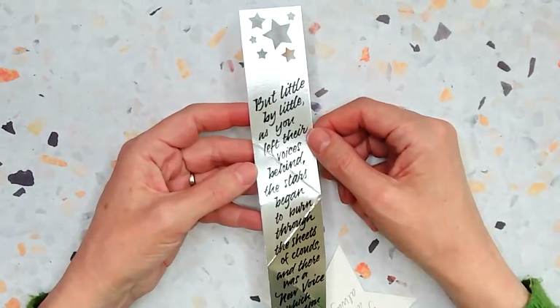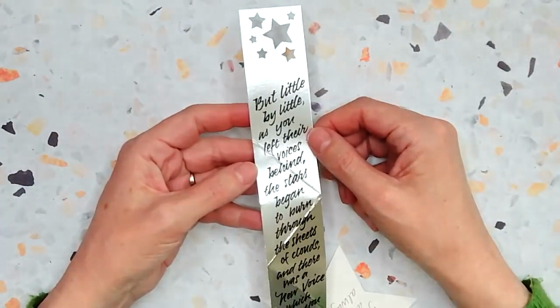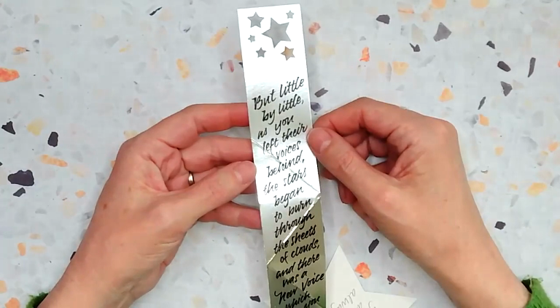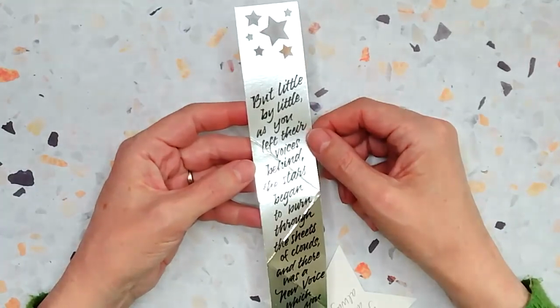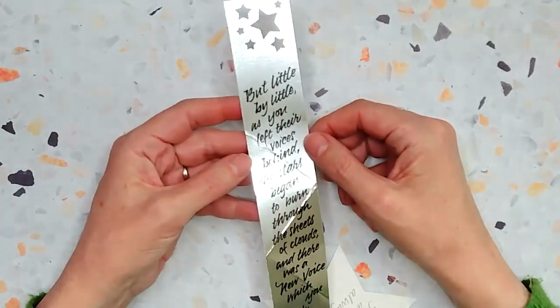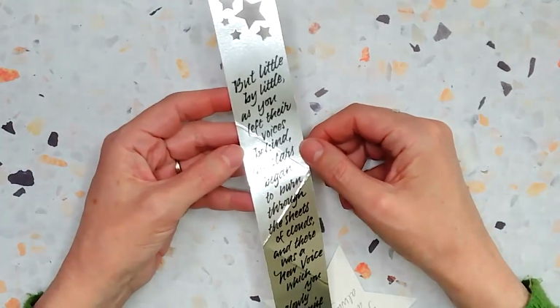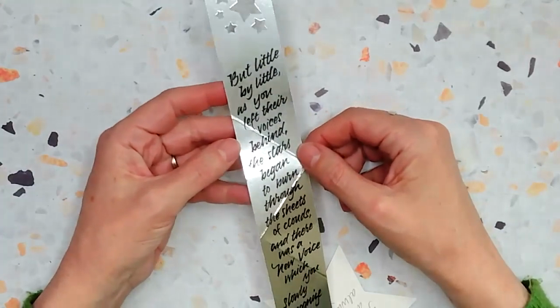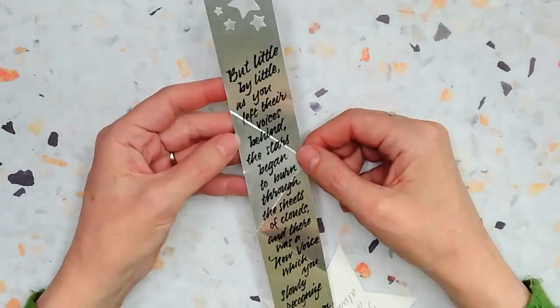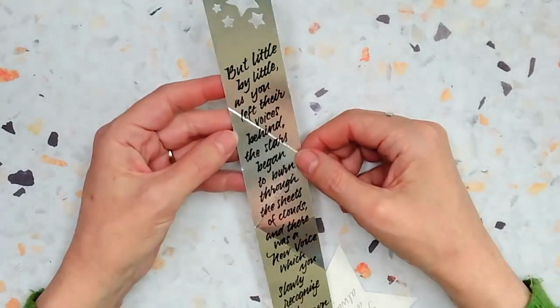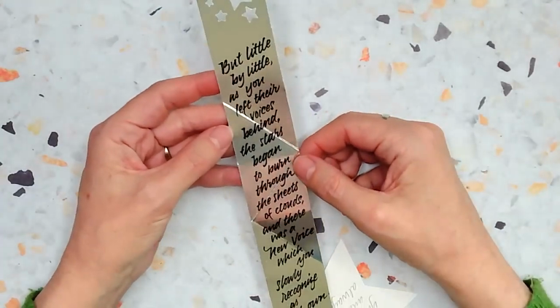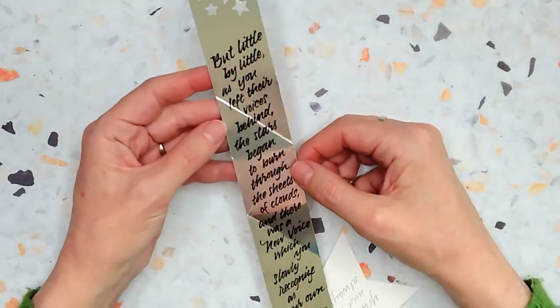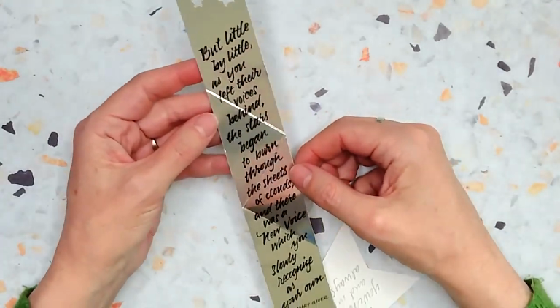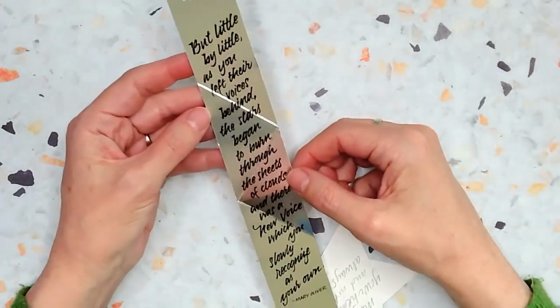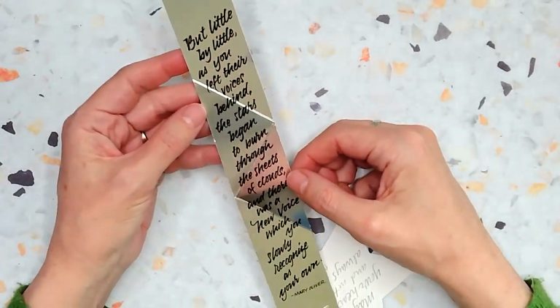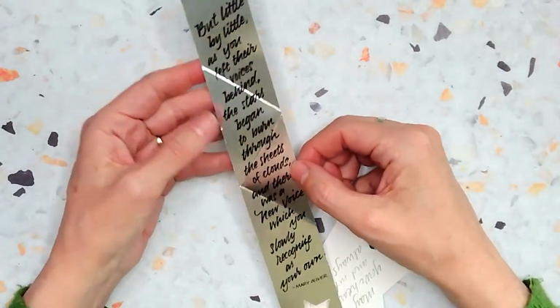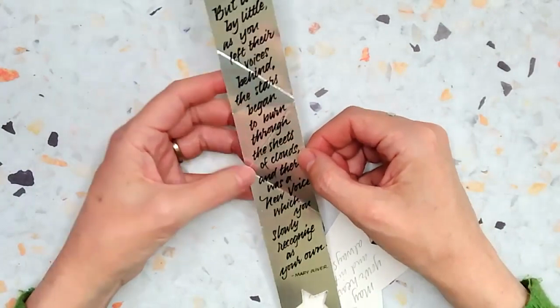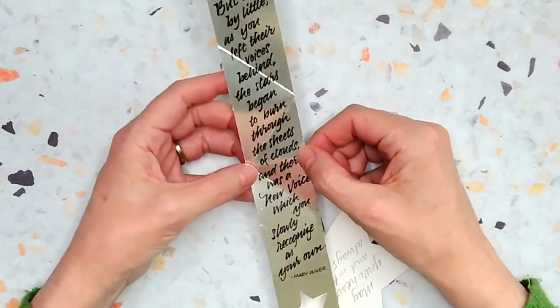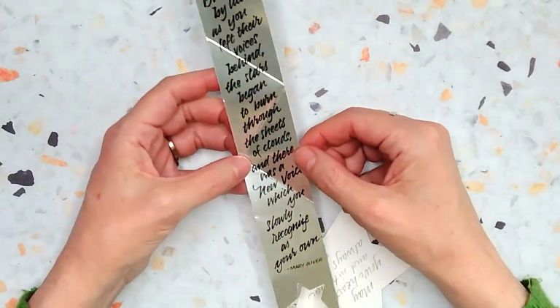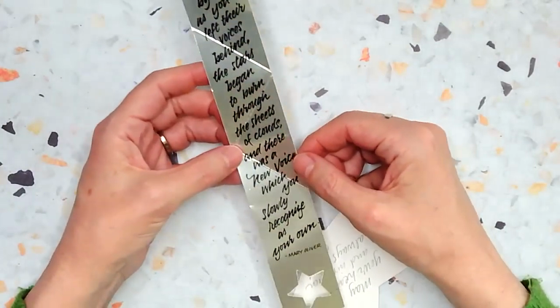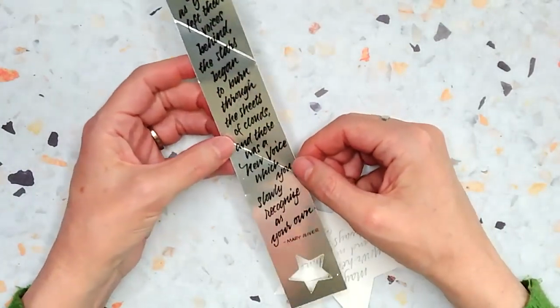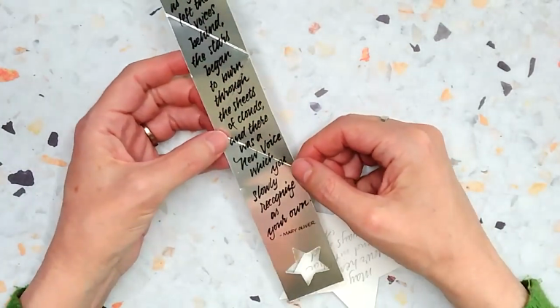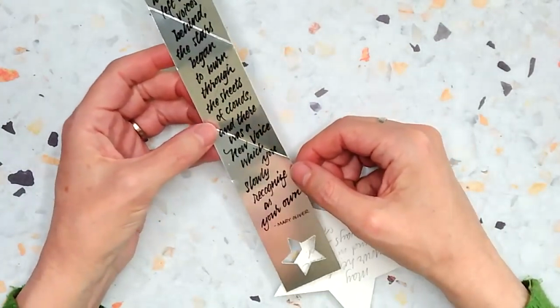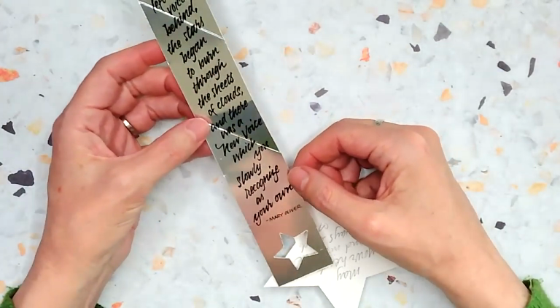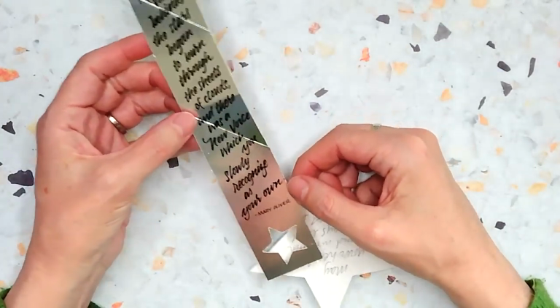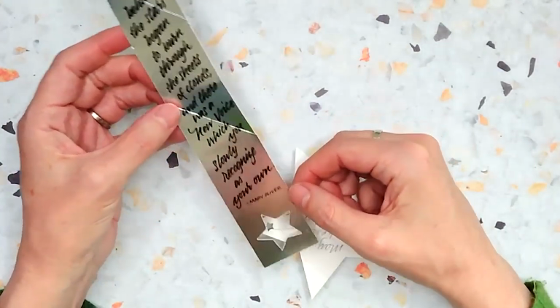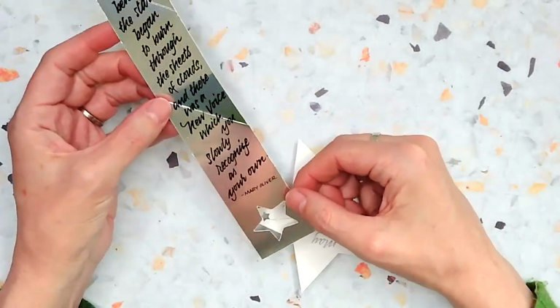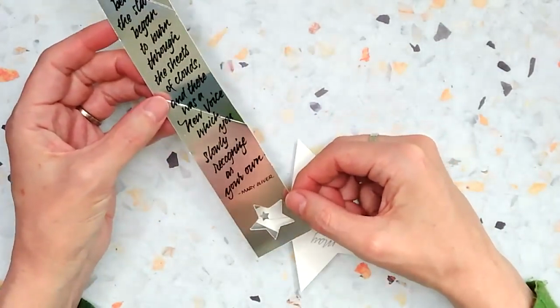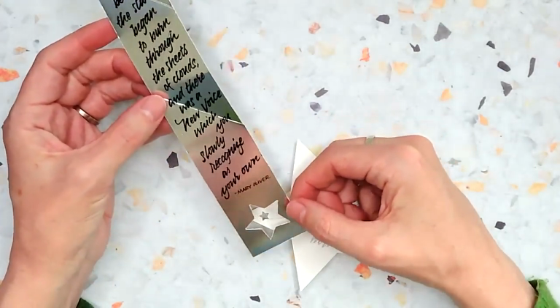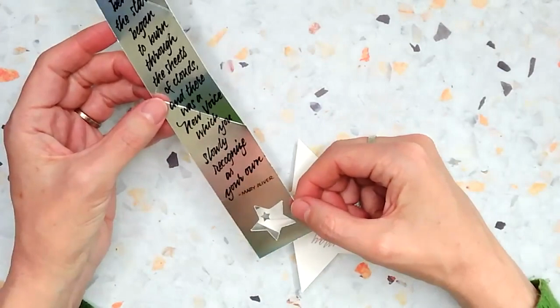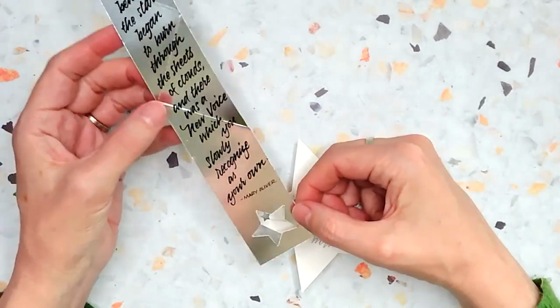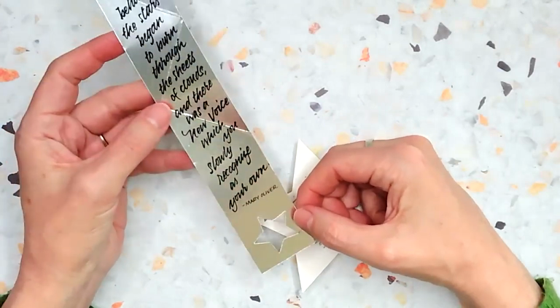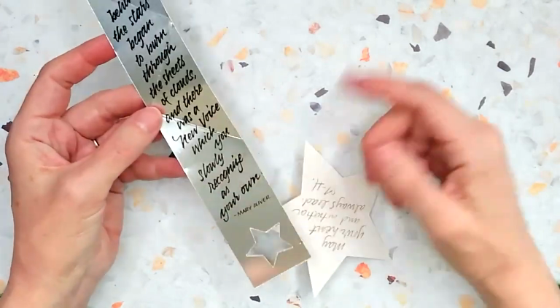And it says: "Little by little, as you left their voices behind, the stars began to burn through the sheets of clouds. And there was a new voice, which you slowly recognize as your own." — Mary Oliver.